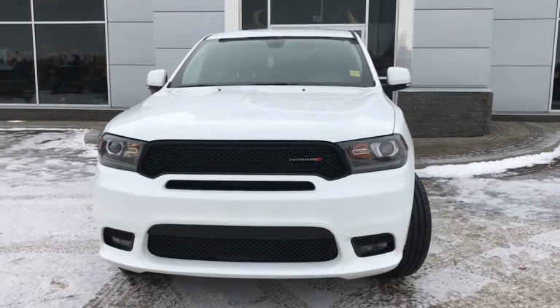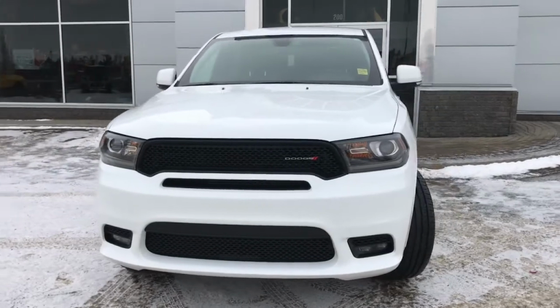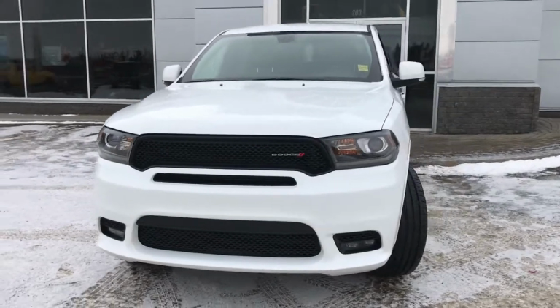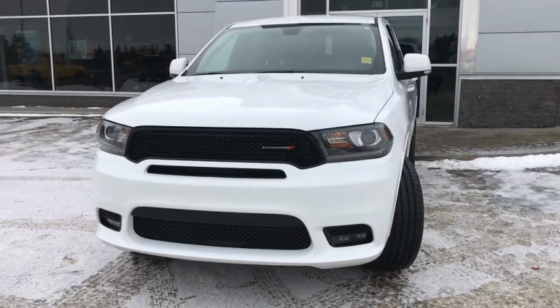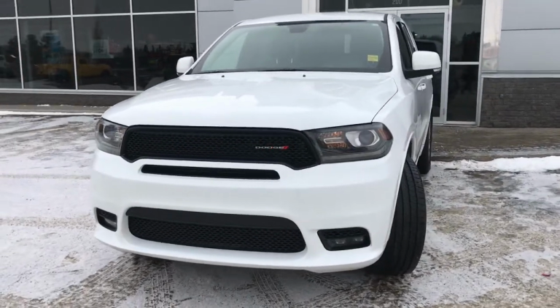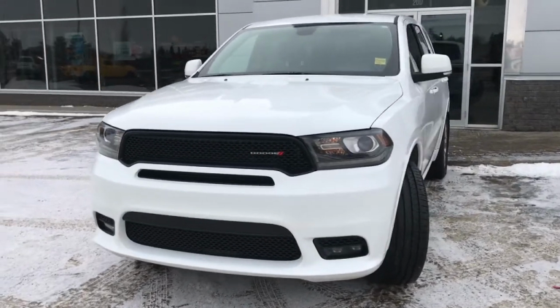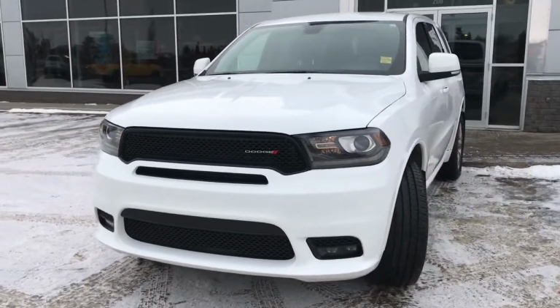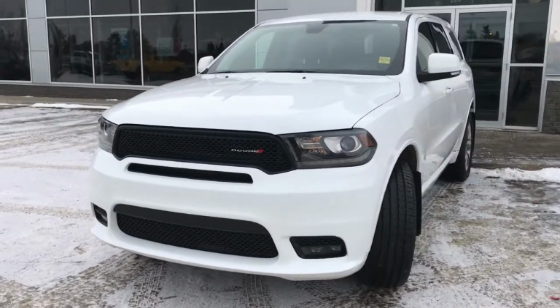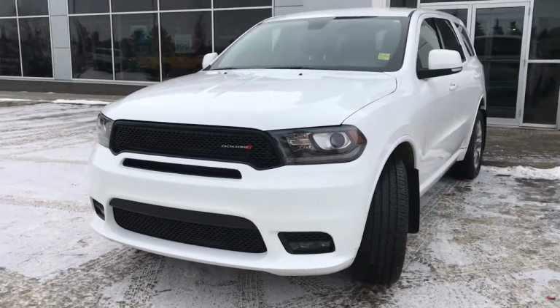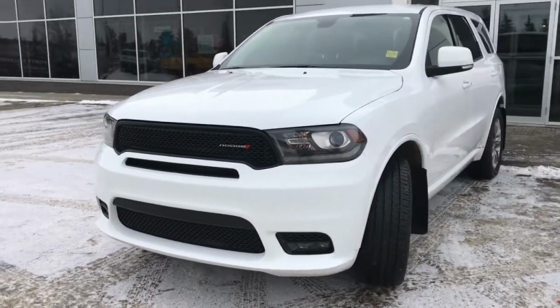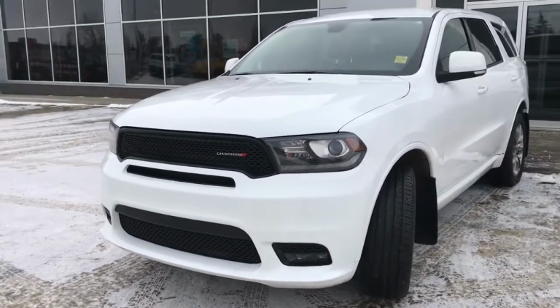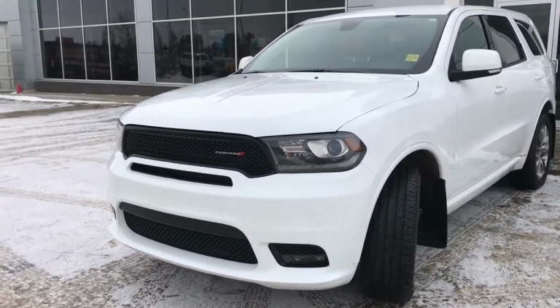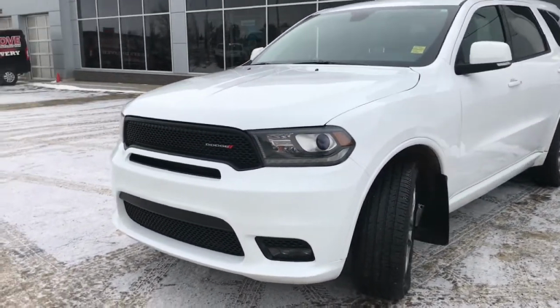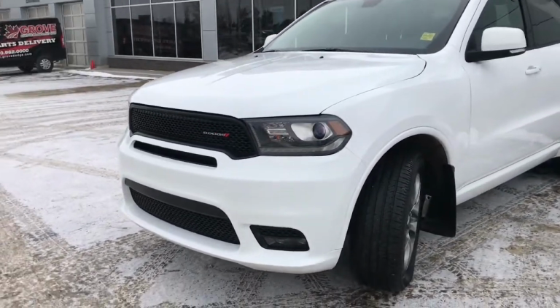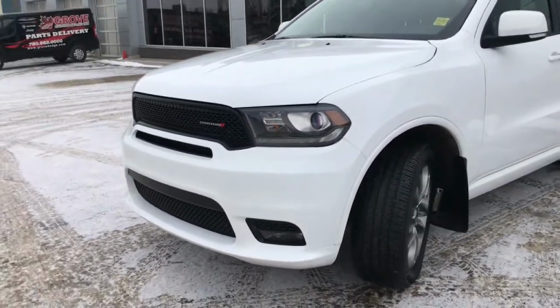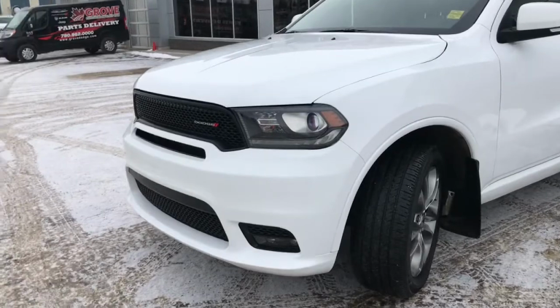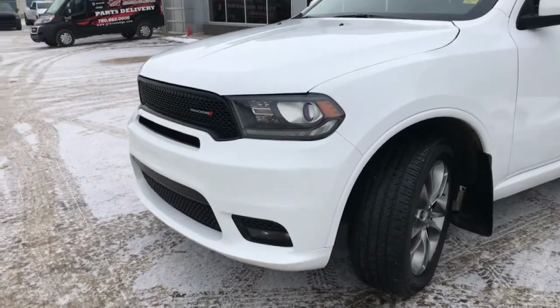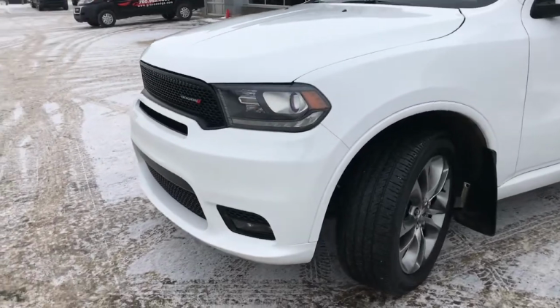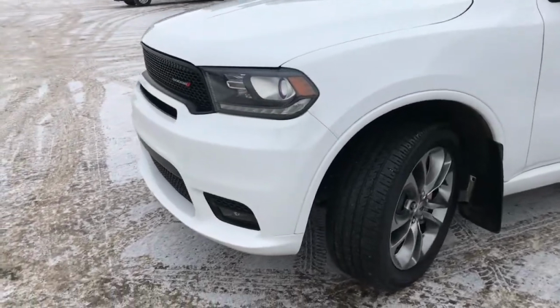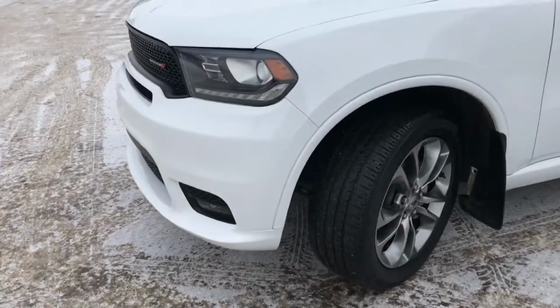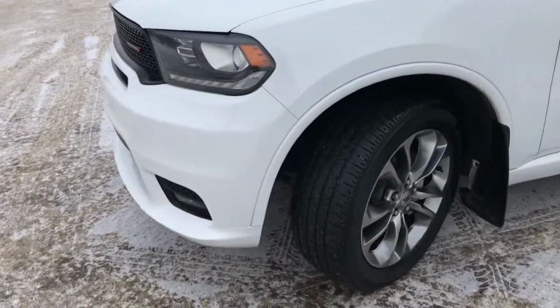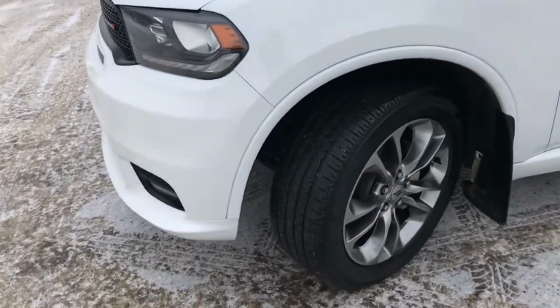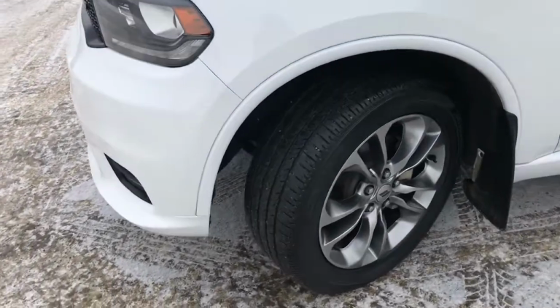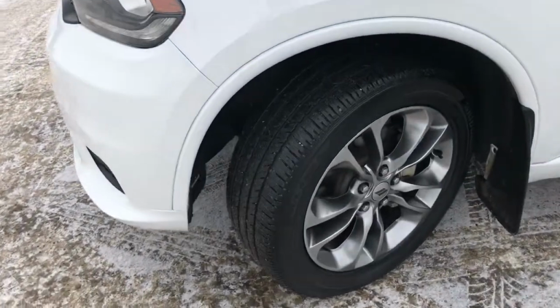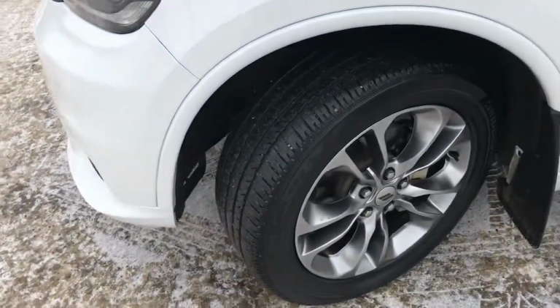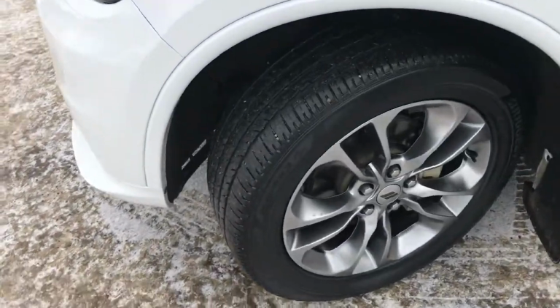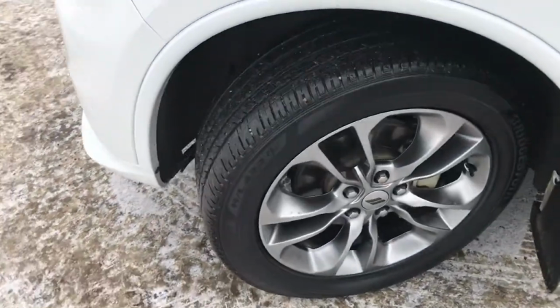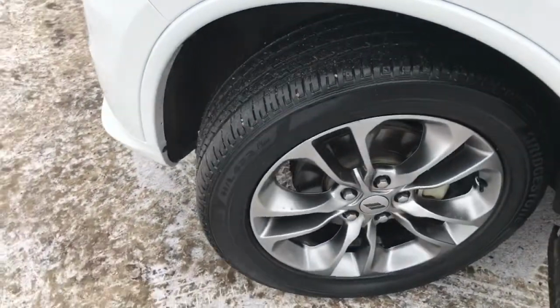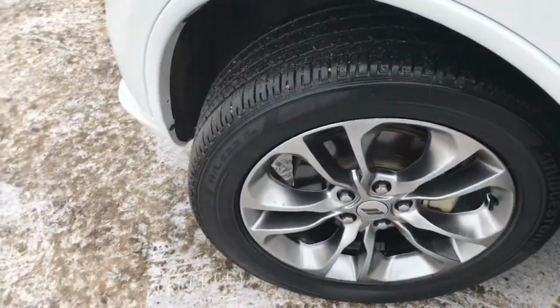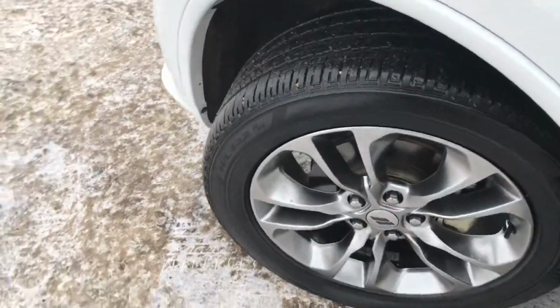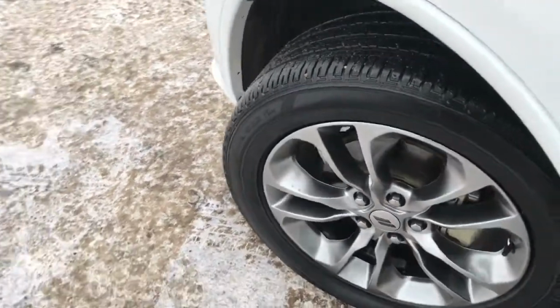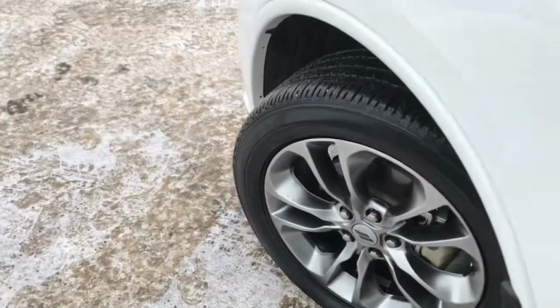In the front we have your headlights, daytime running lights, signal lights, and of course your fog lights down here at the bottom. There are lots of tread left in these tires — they are Bridgestones mounted on factory 20-inch rims.